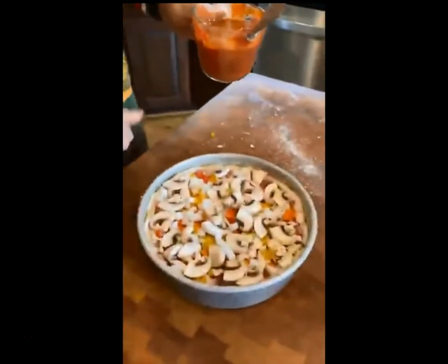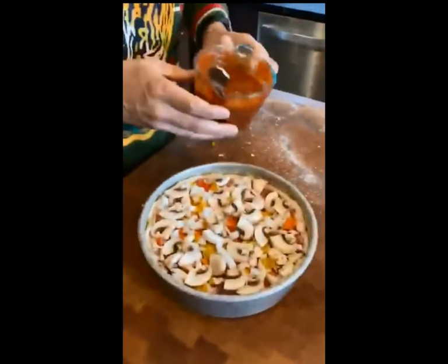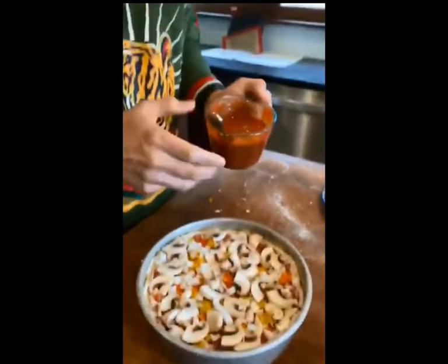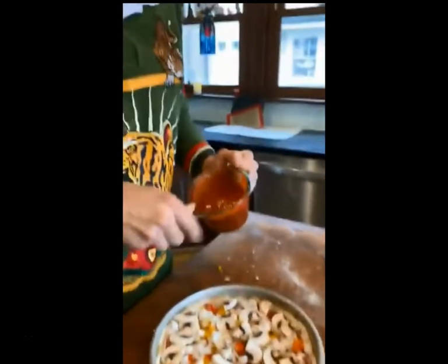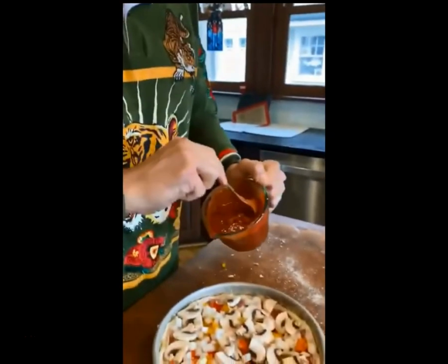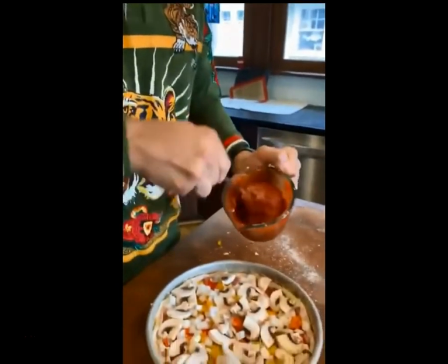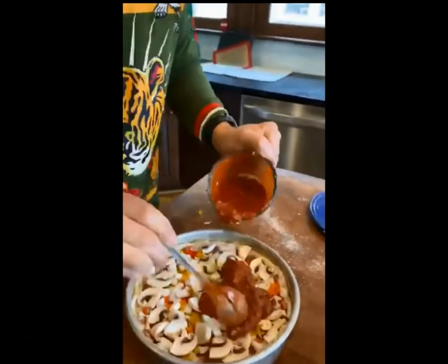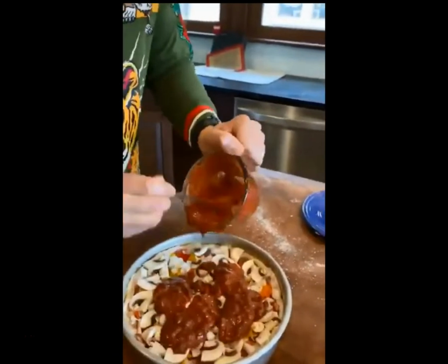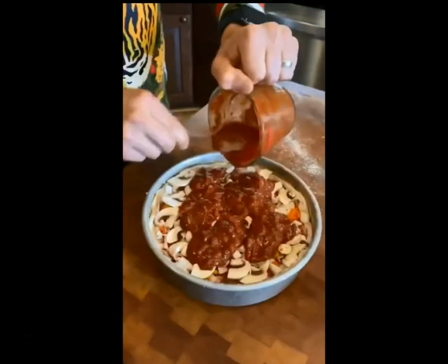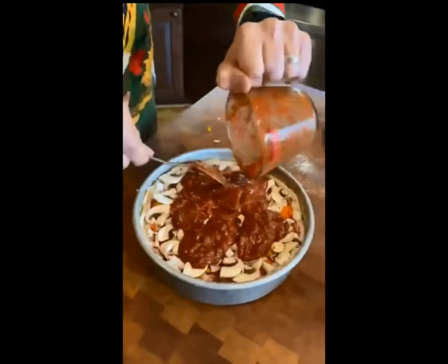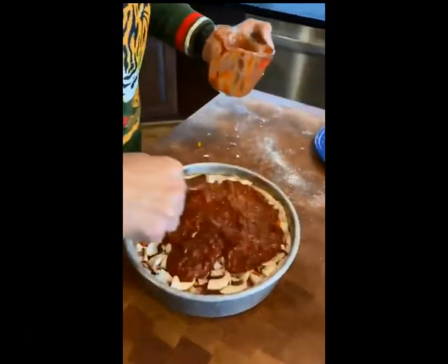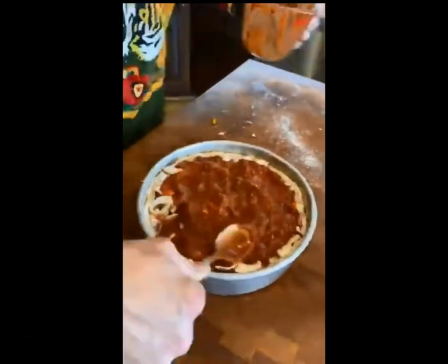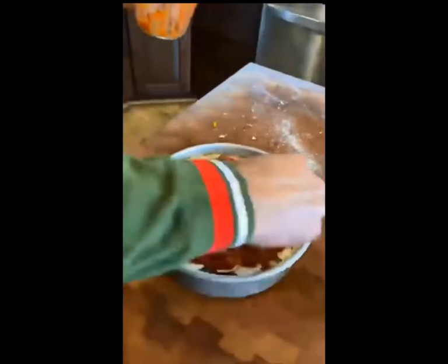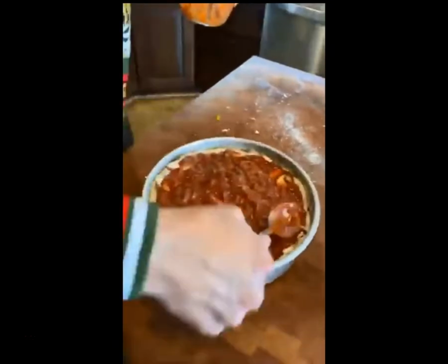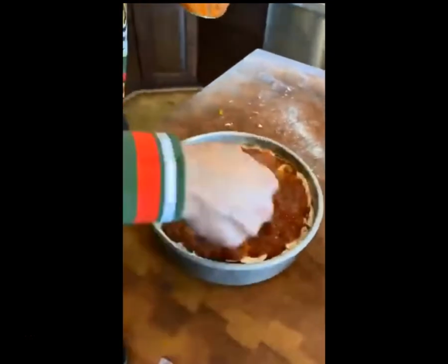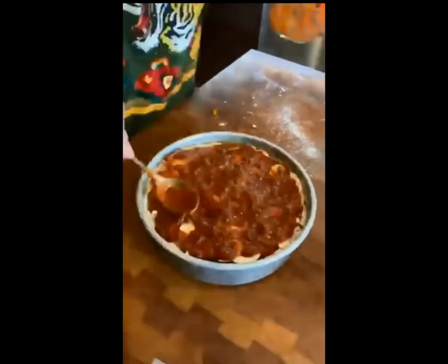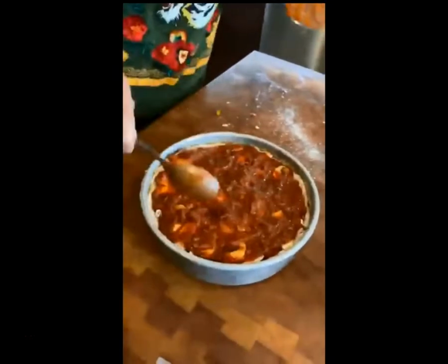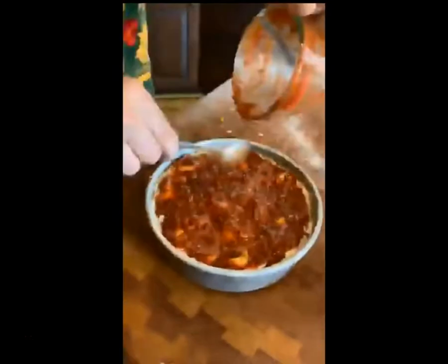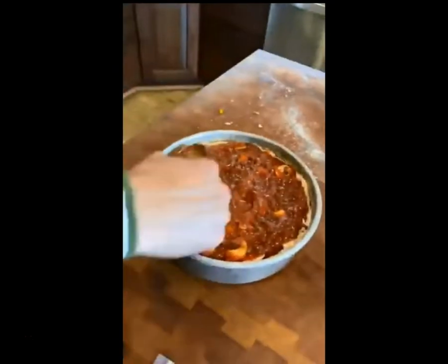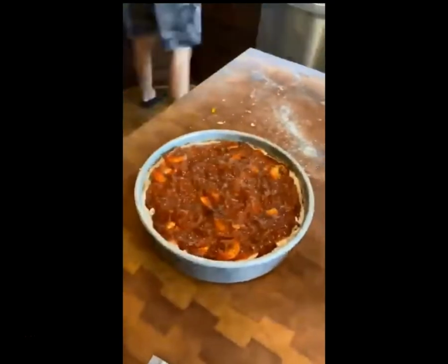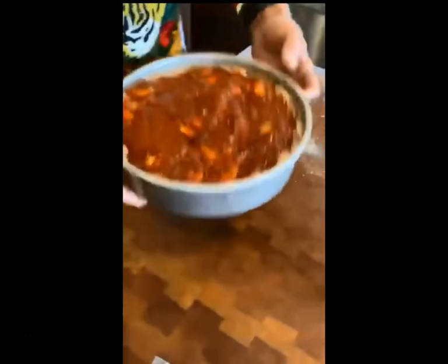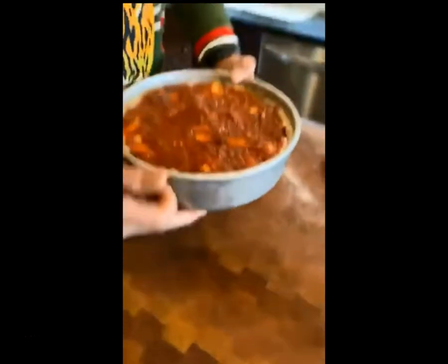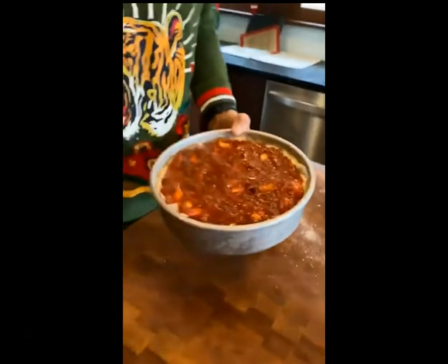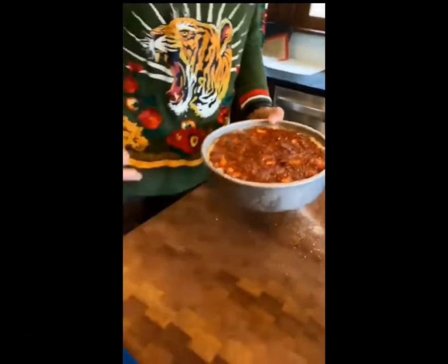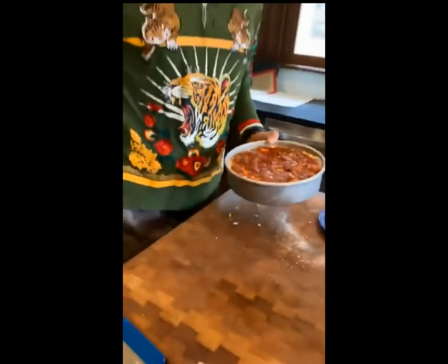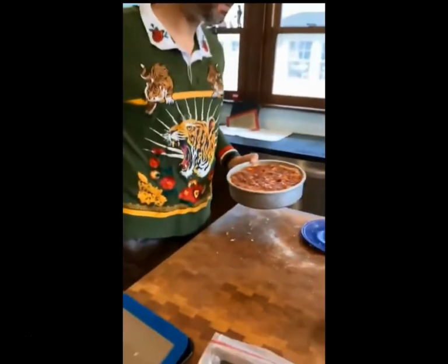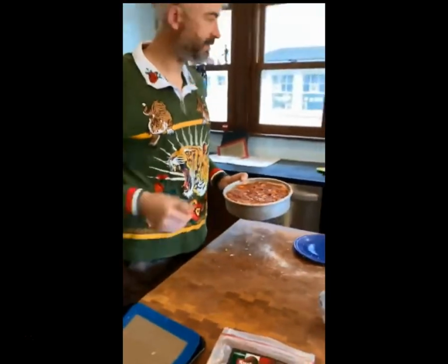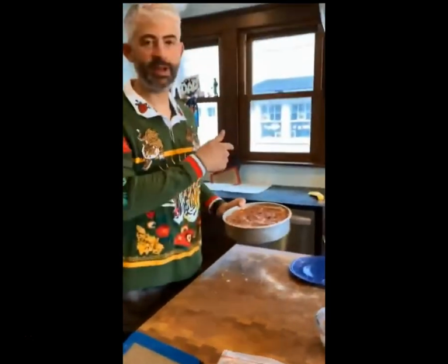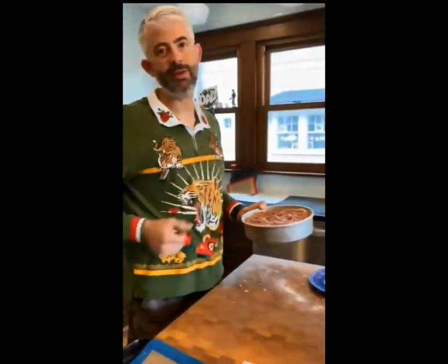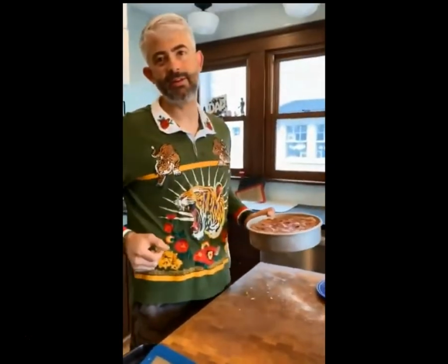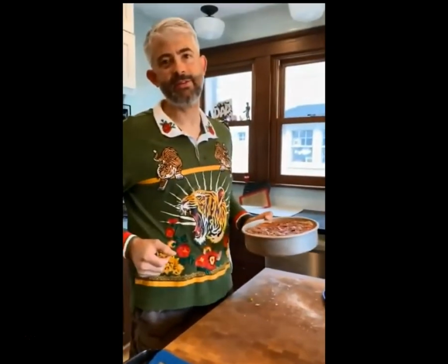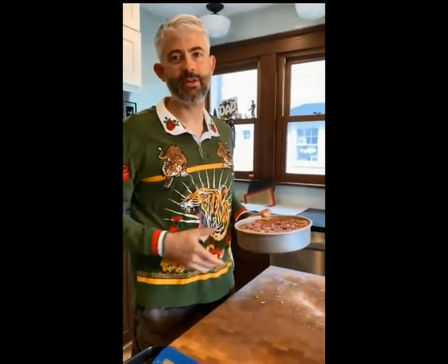The last thing to go on is the sauce. Now that's all done, it's ready to go into the oven. I already preheated it to 500 degrees.